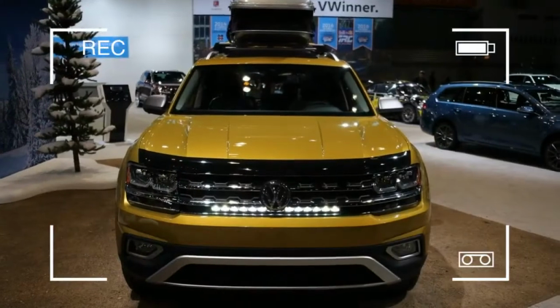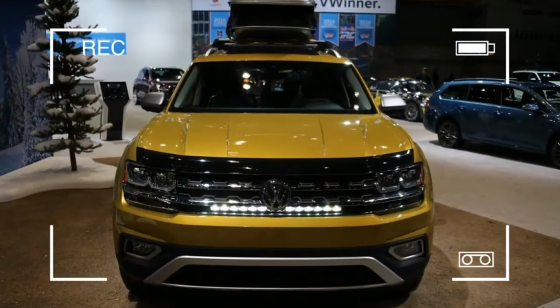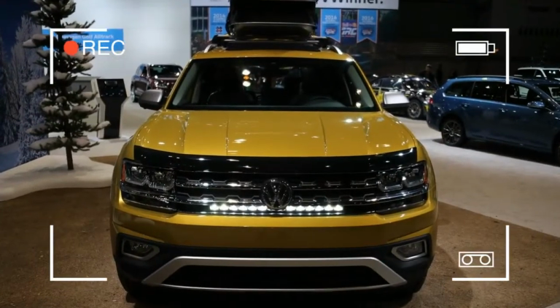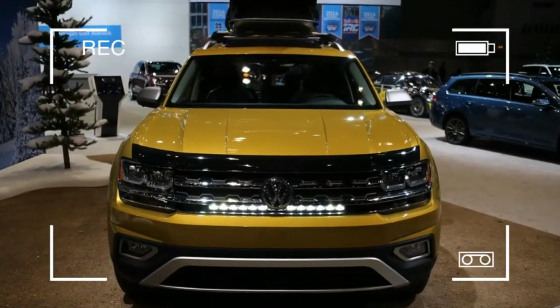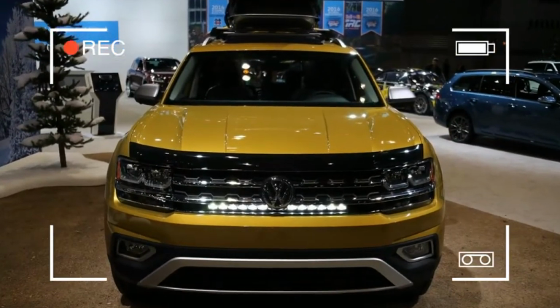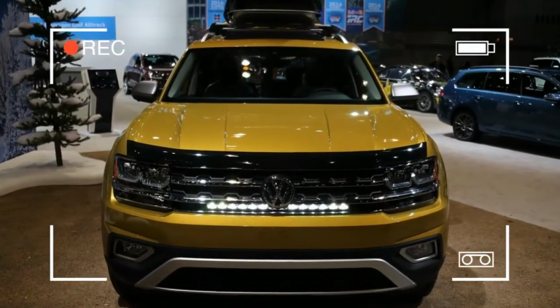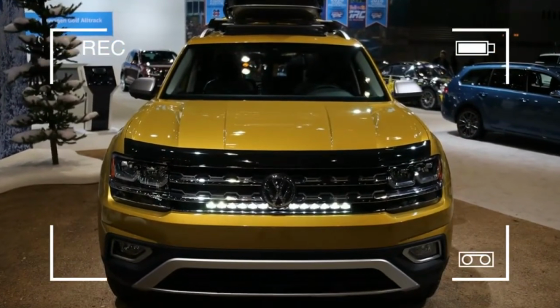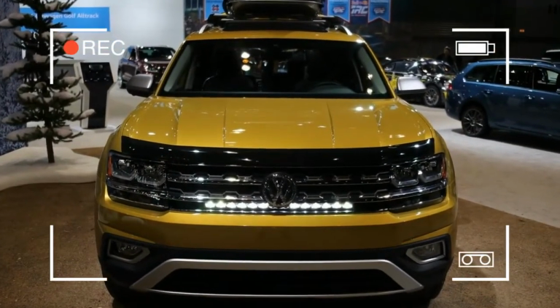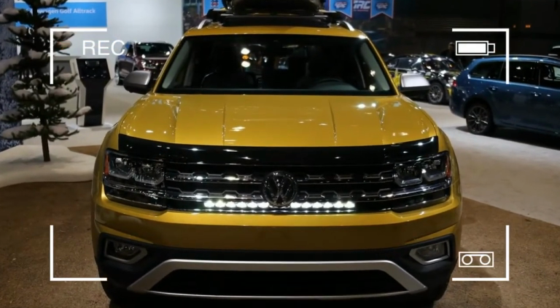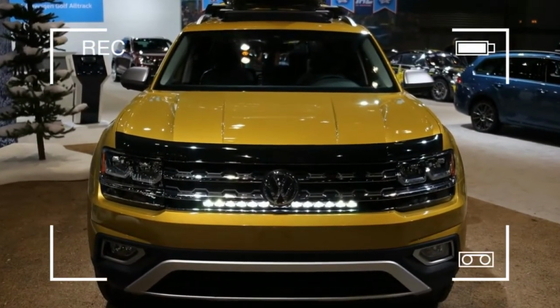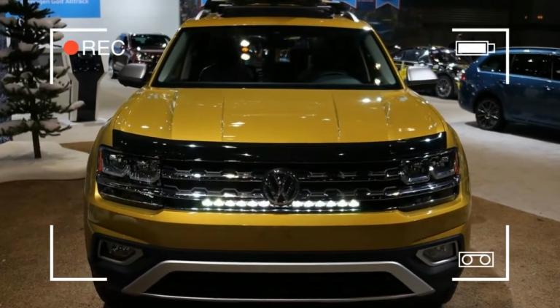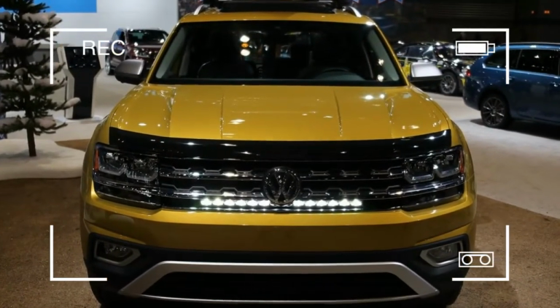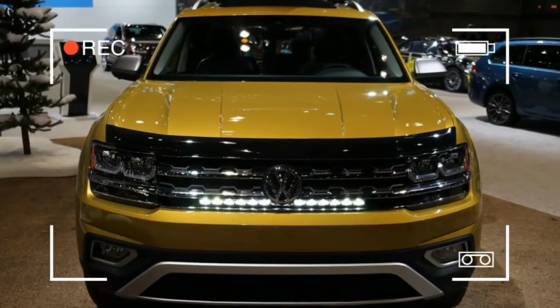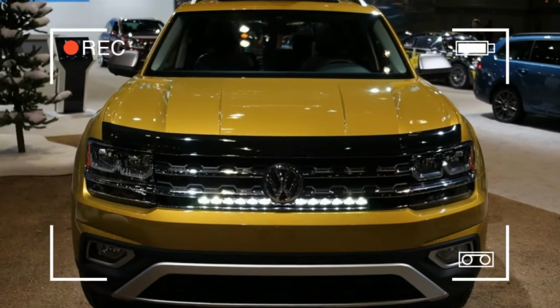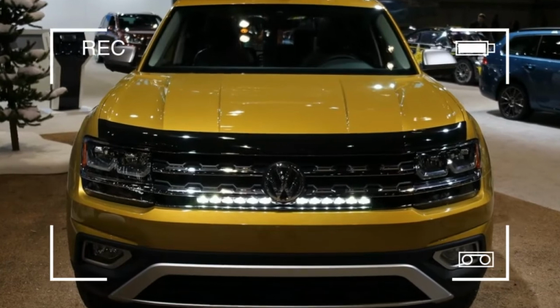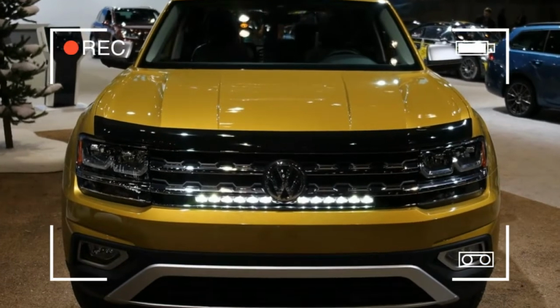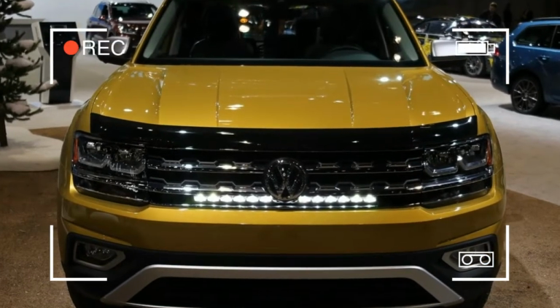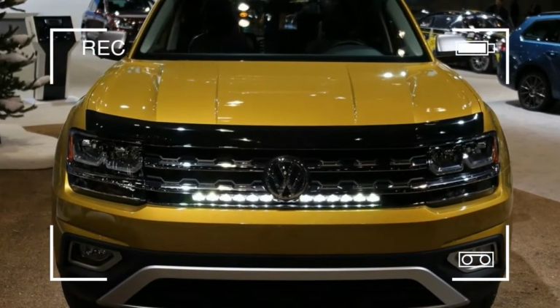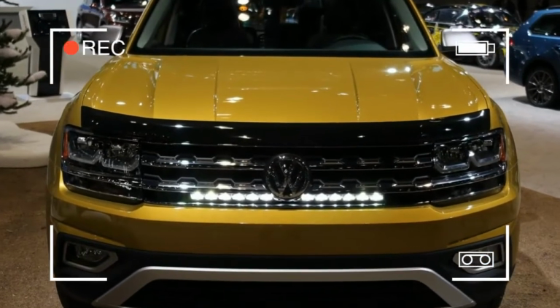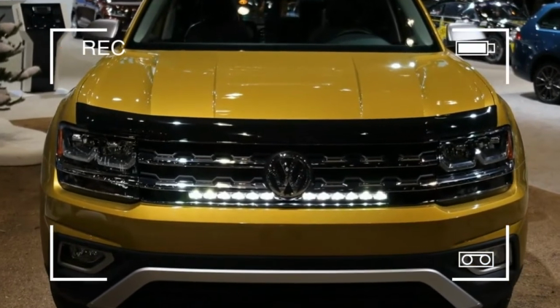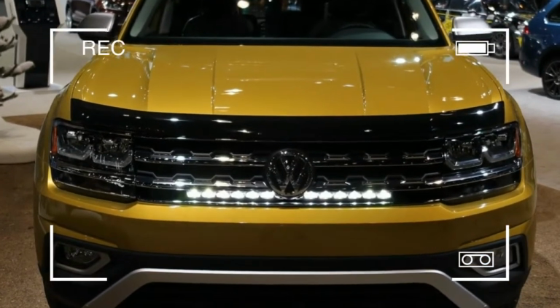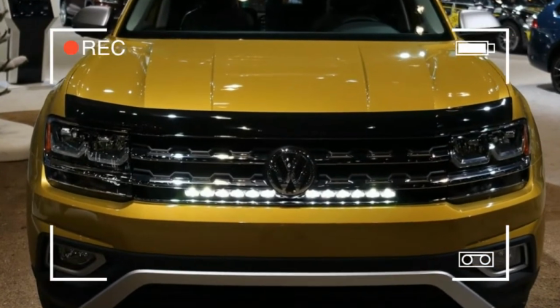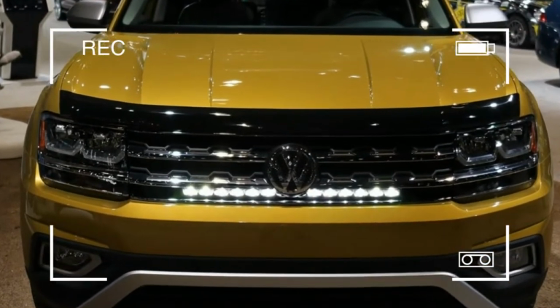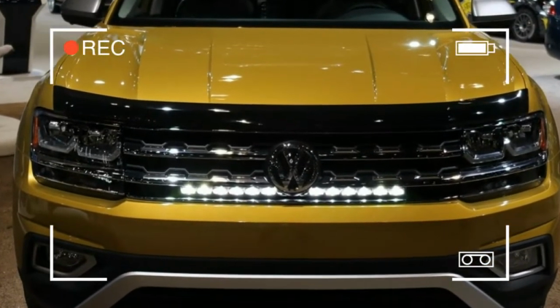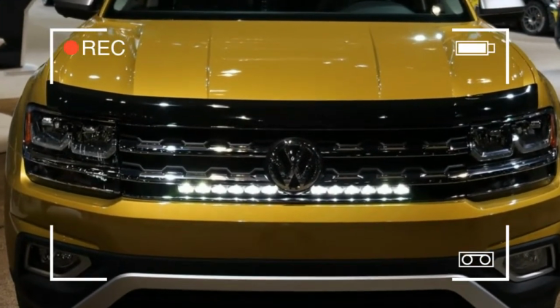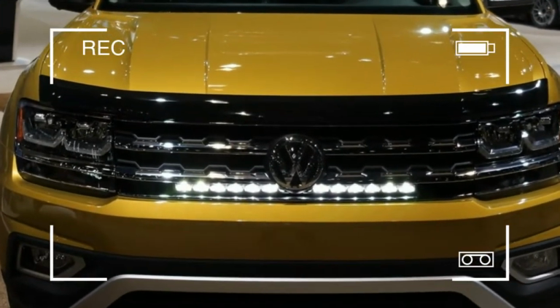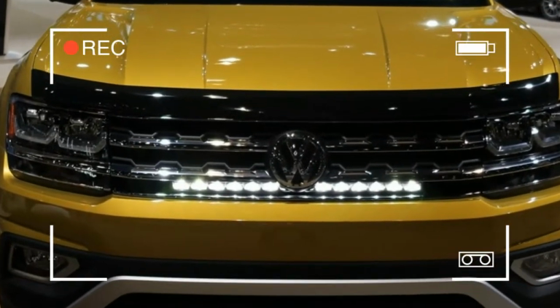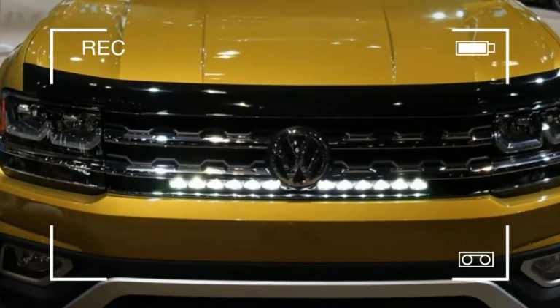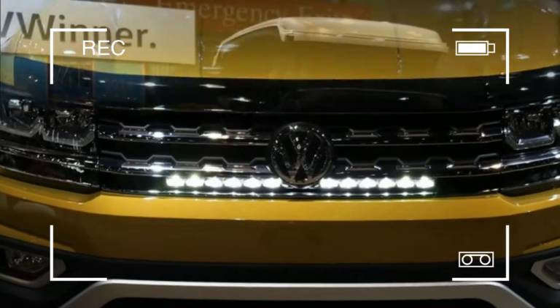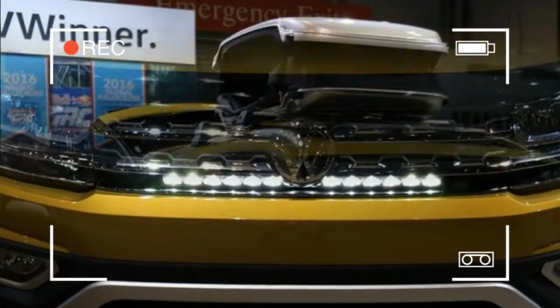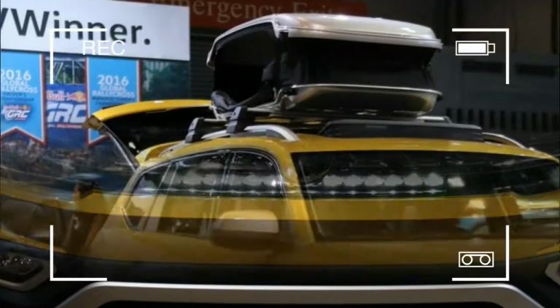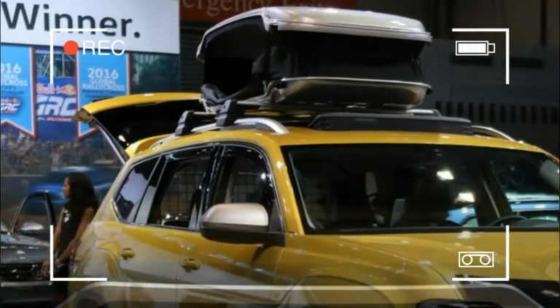Volkswagen's all-new three-row crossover with room for seven arrives next spring, and it should be worth the wait. On the inside, two adults can sit in the third row with luggage stored behind them.